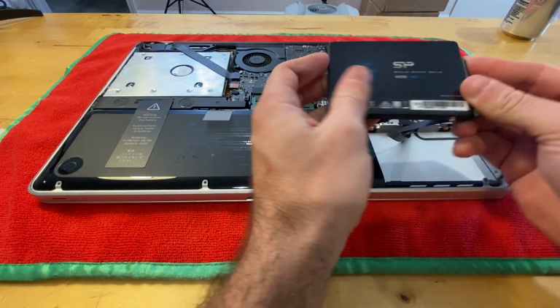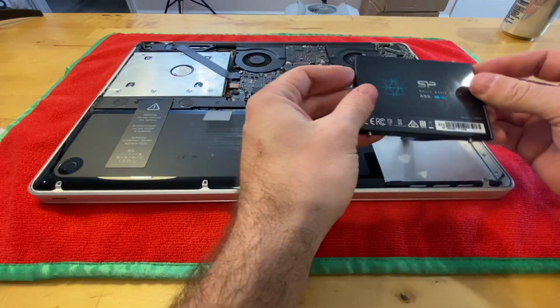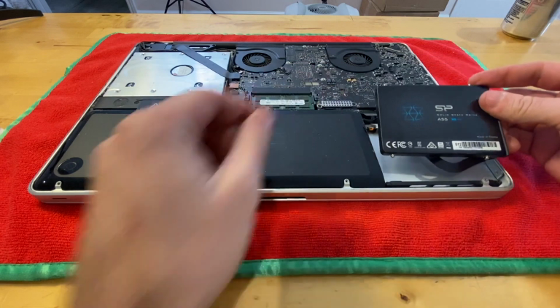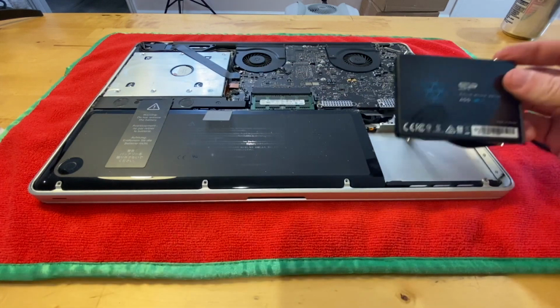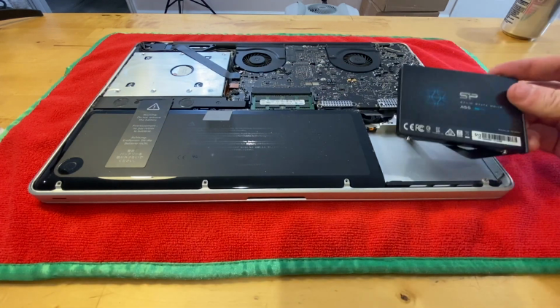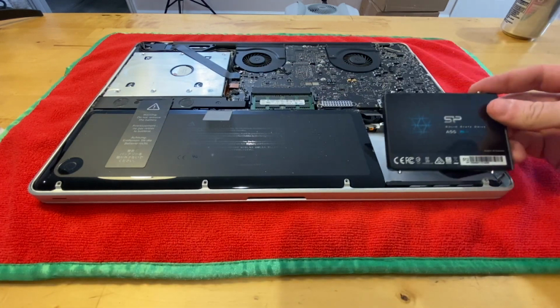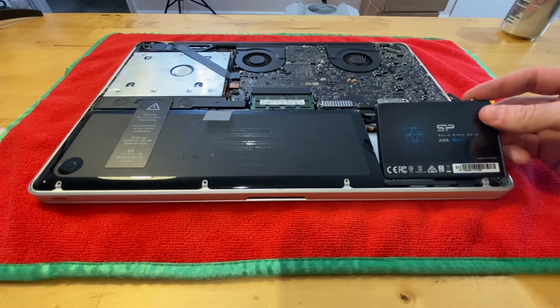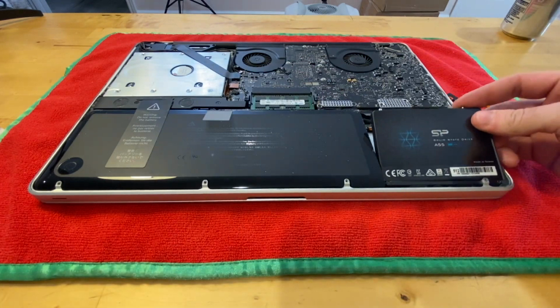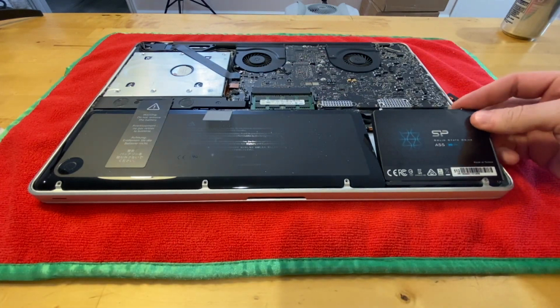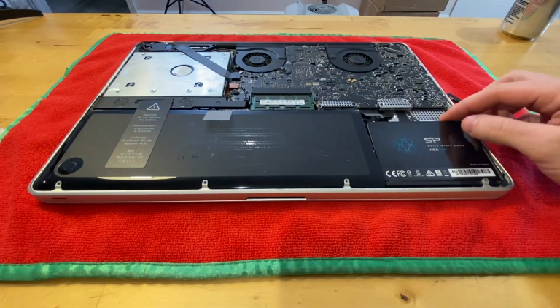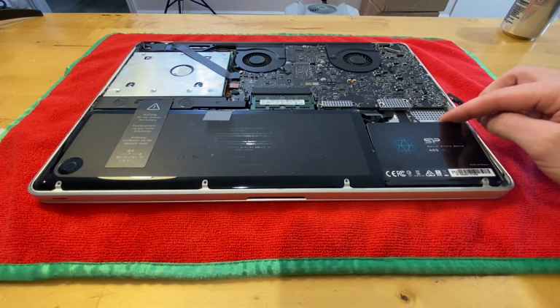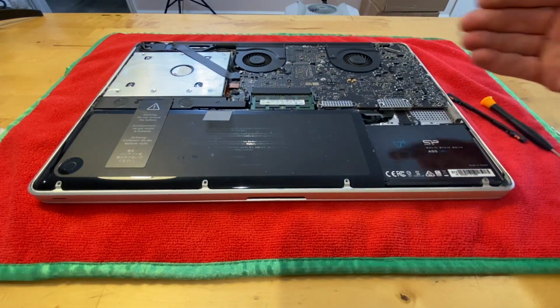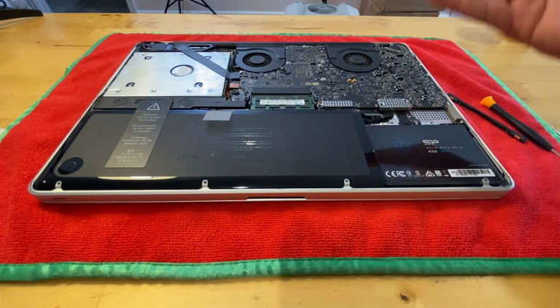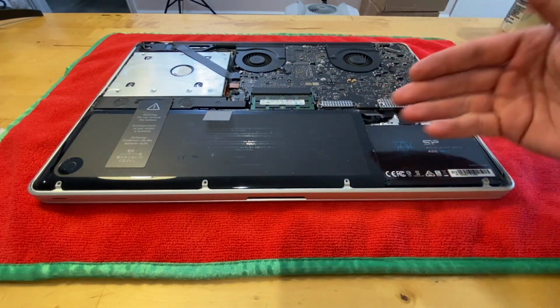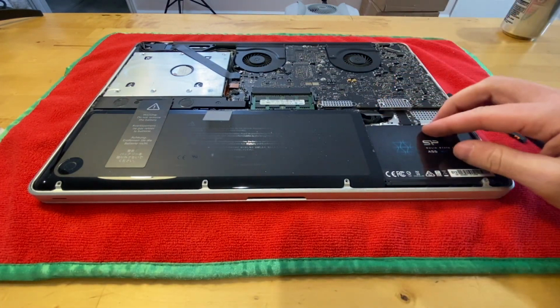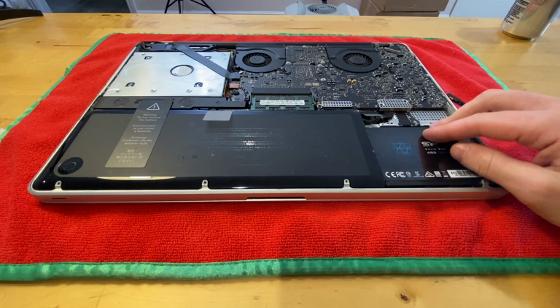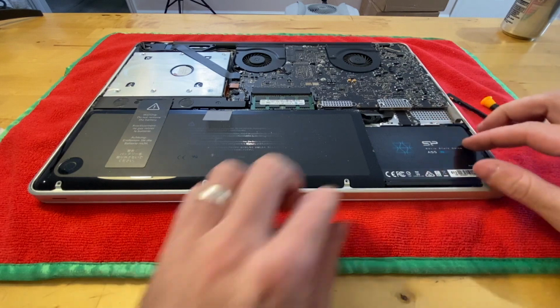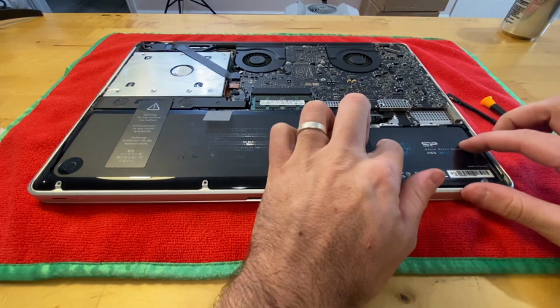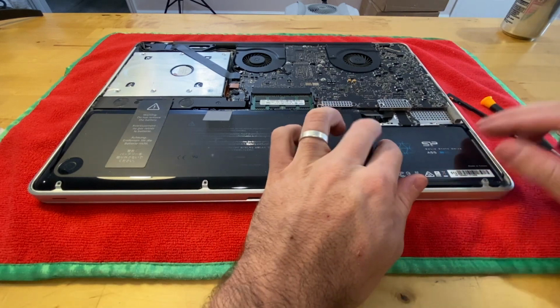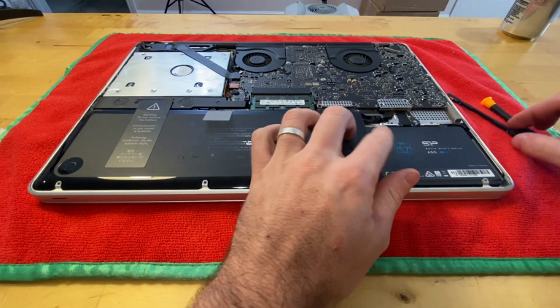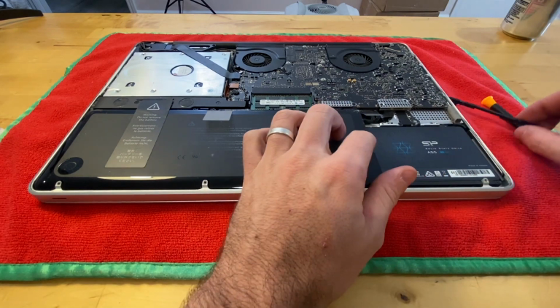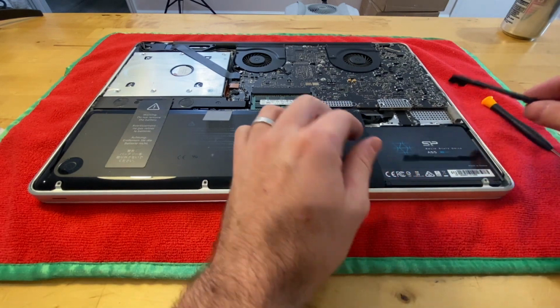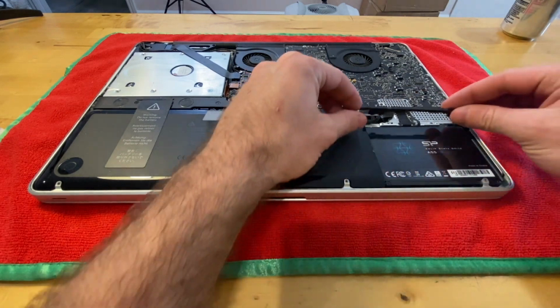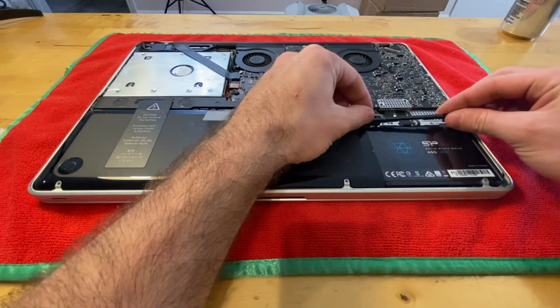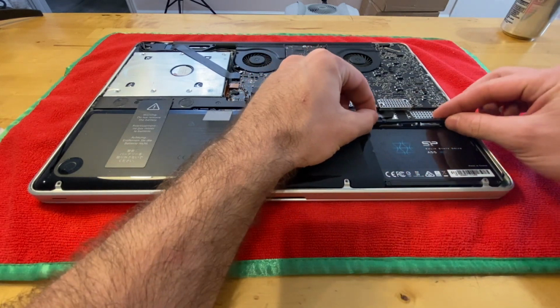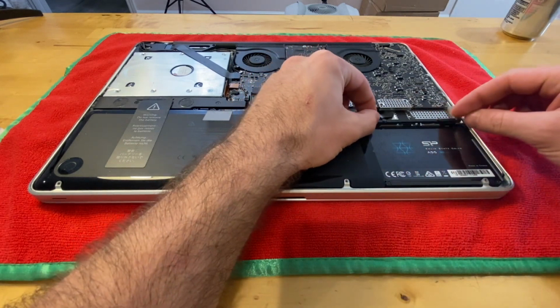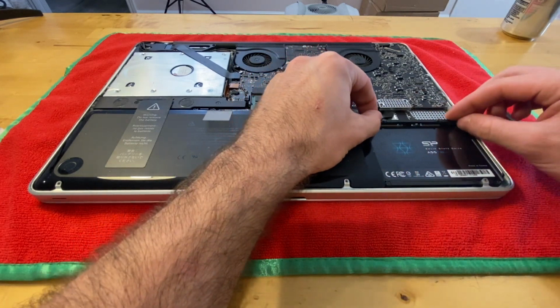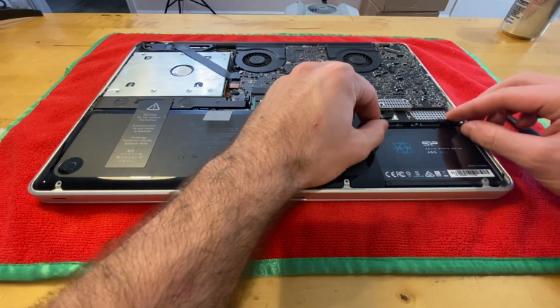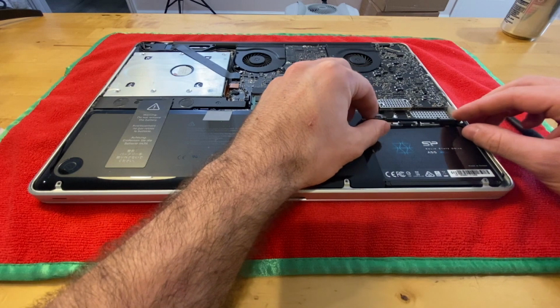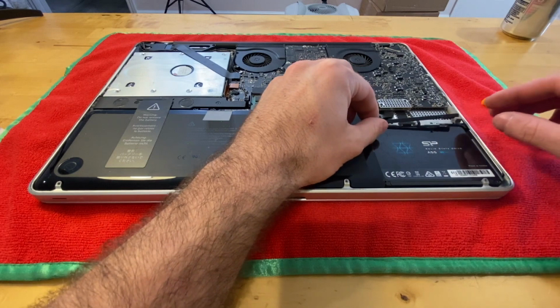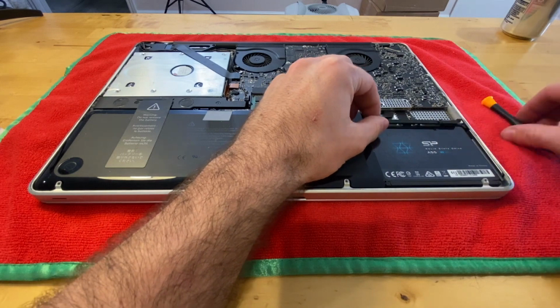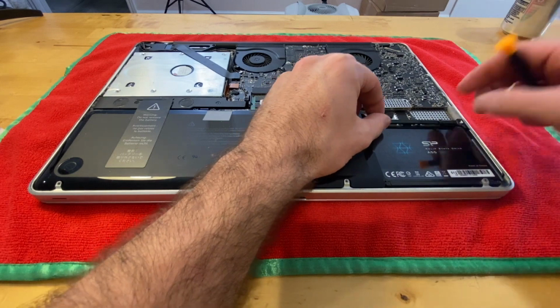Just like that. When replacing it, it's going to kind of shoehorn in at an angle, and then you'll just press it down and you'll be able to replace the bracket which will hold it down.